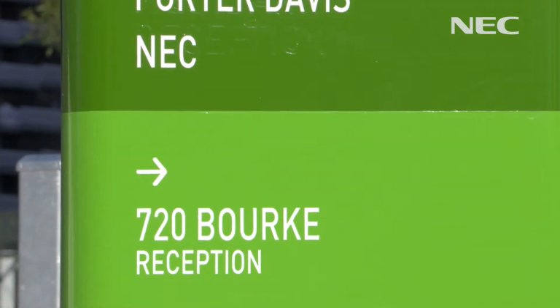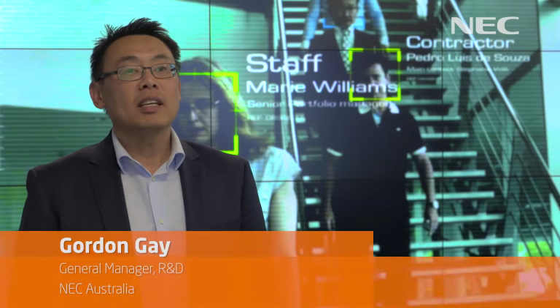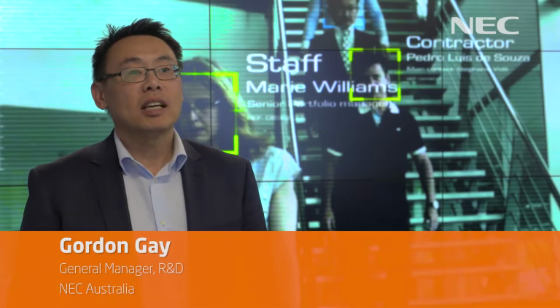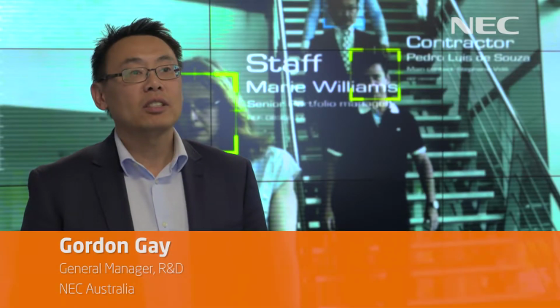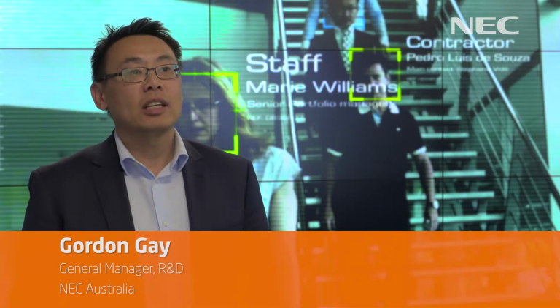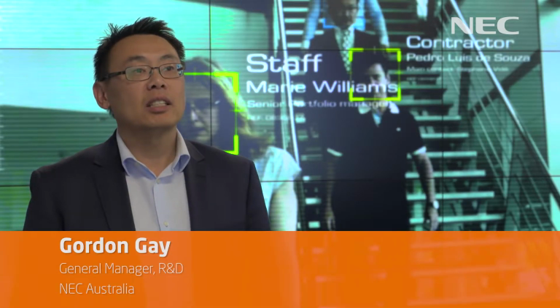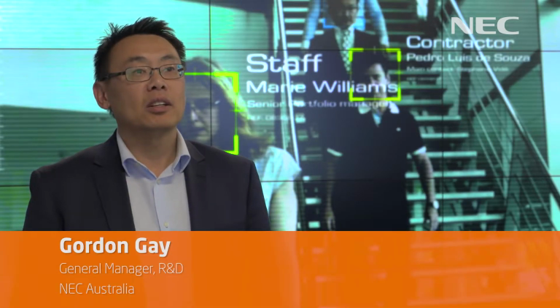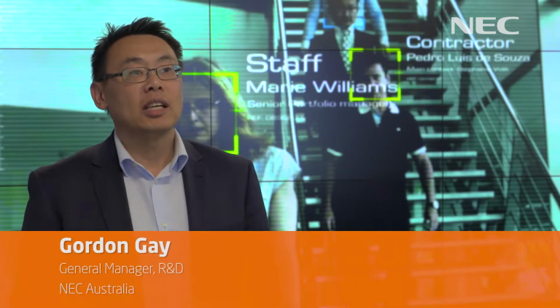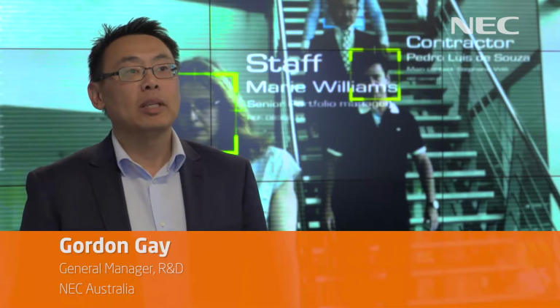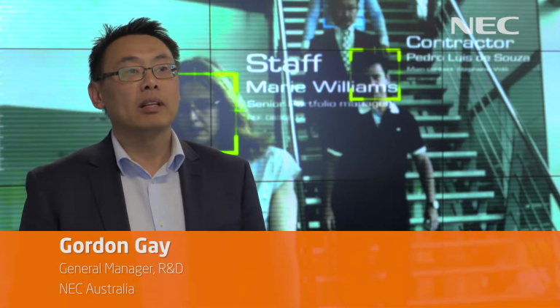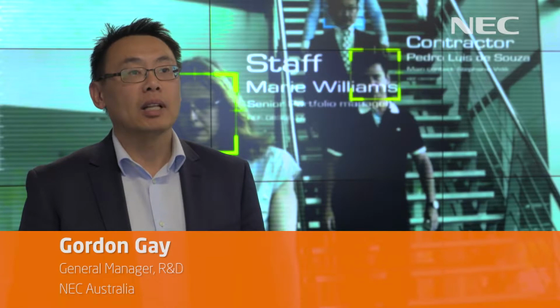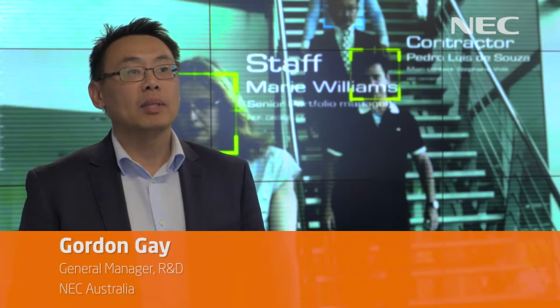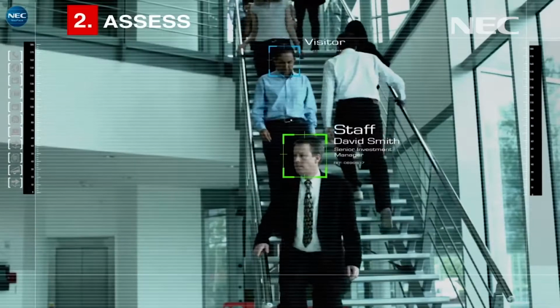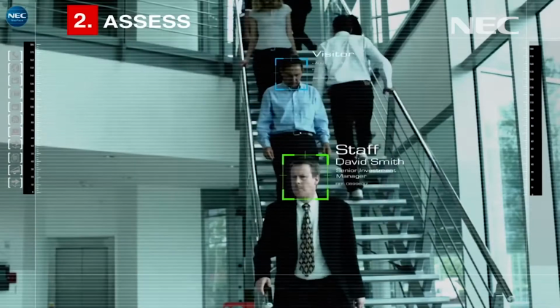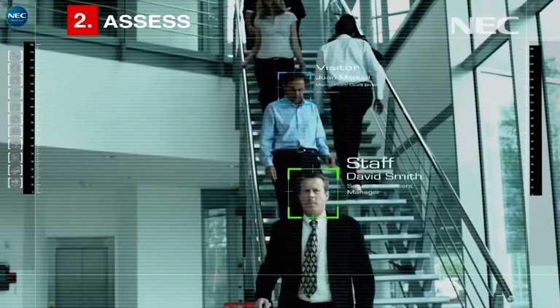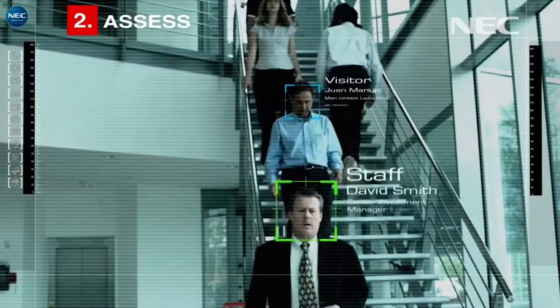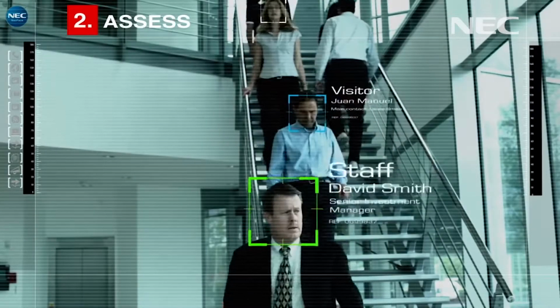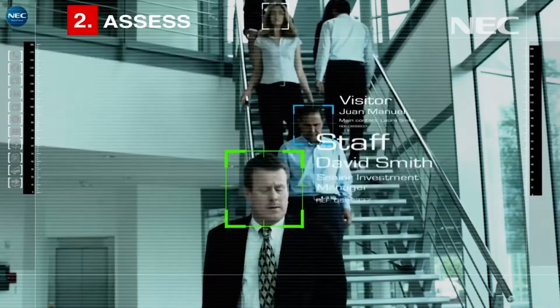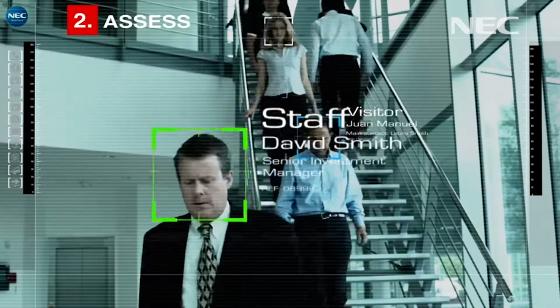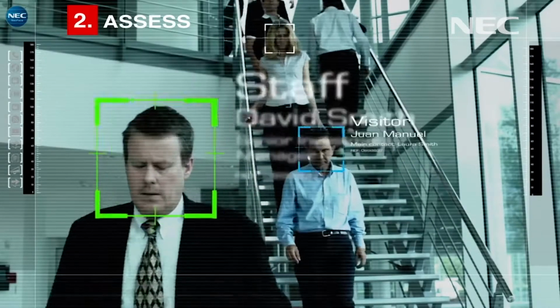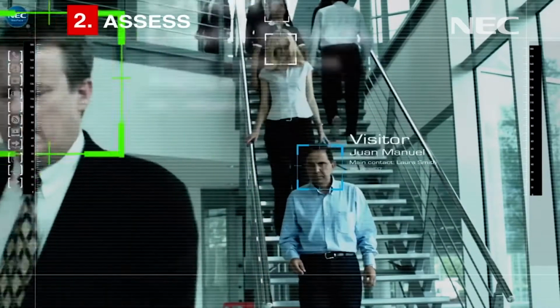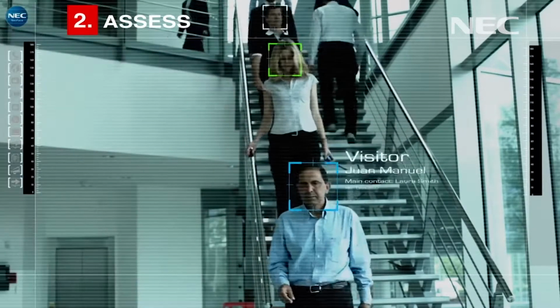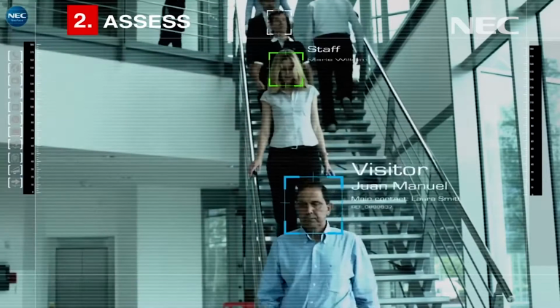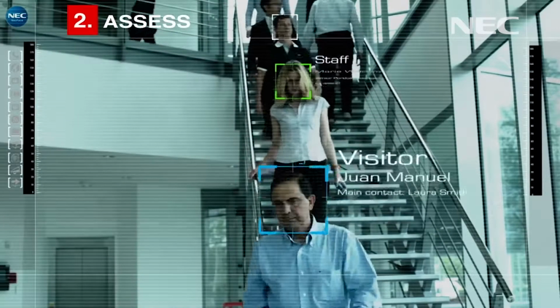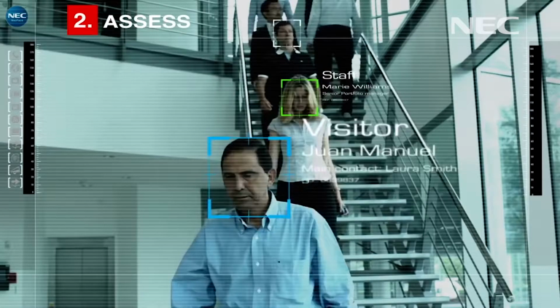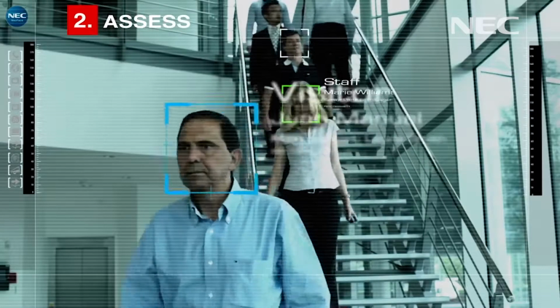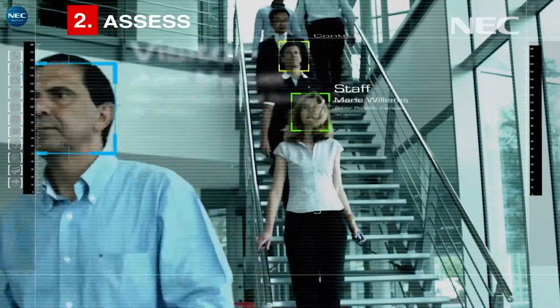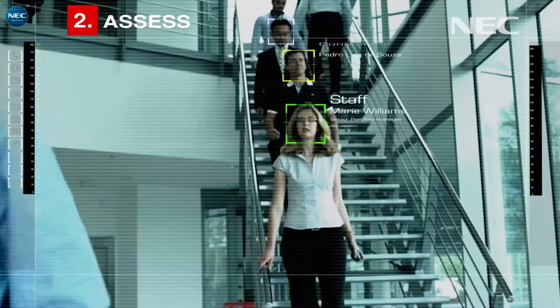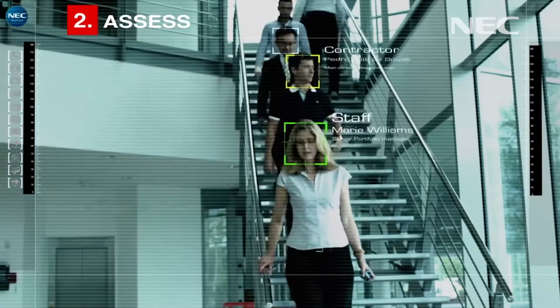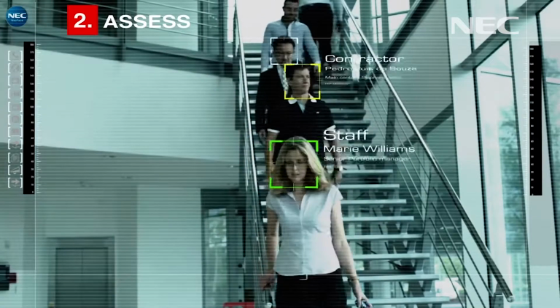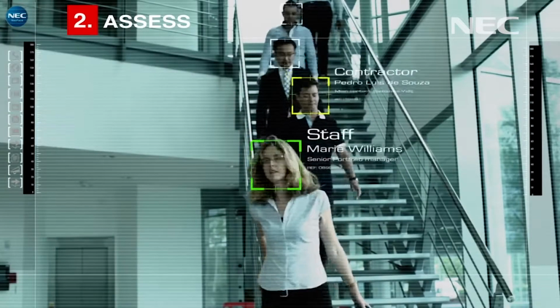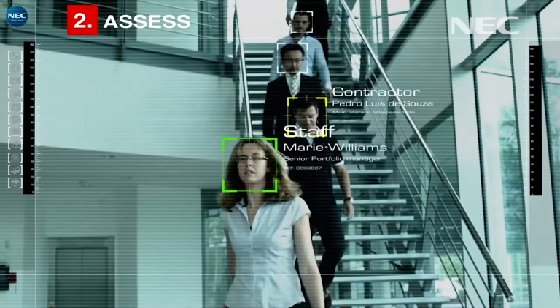NeoFace is a facial recognition technology that's been developed in the labs at NEC. Since 2010, NeoFace has been independently tested as number one for speed and accuracy.